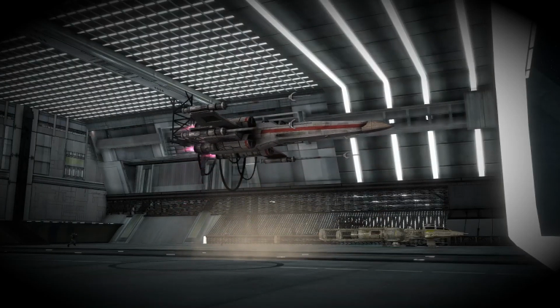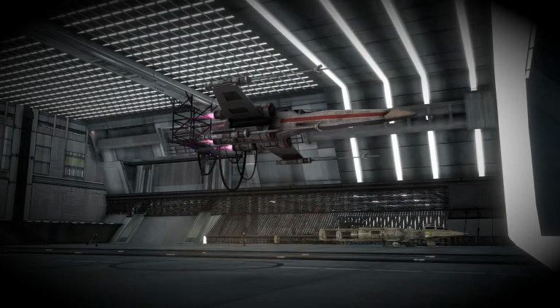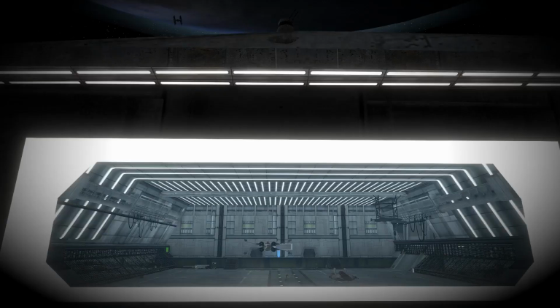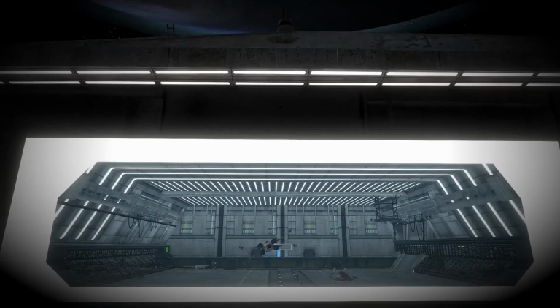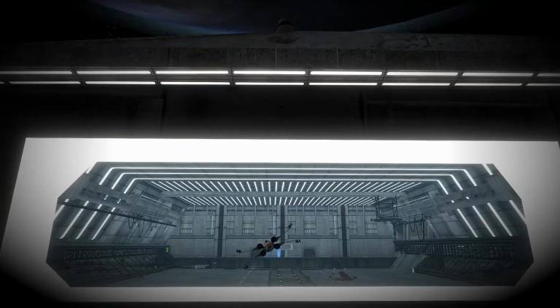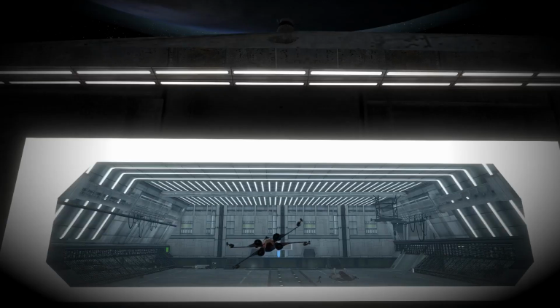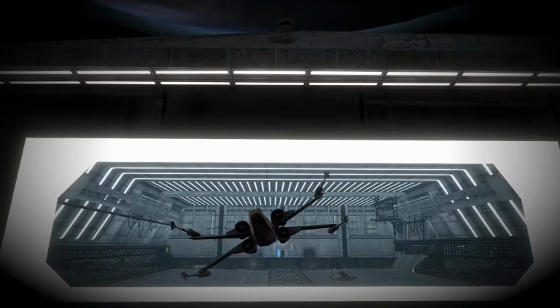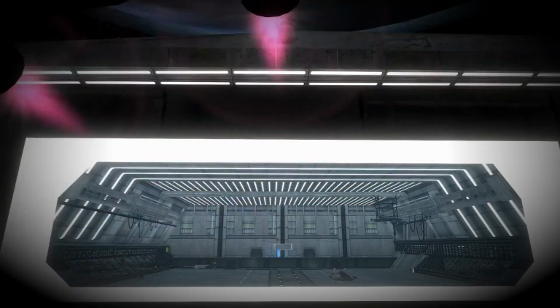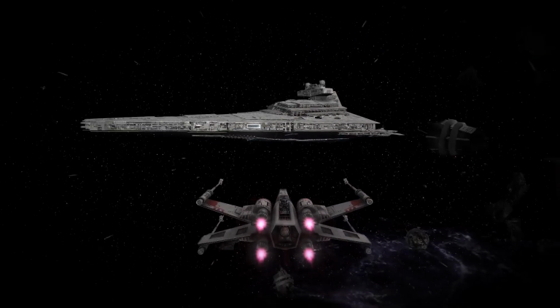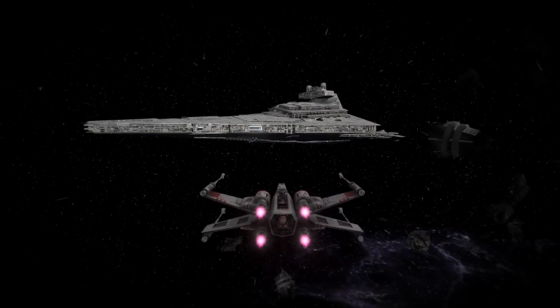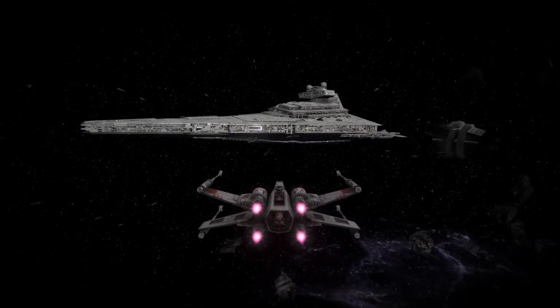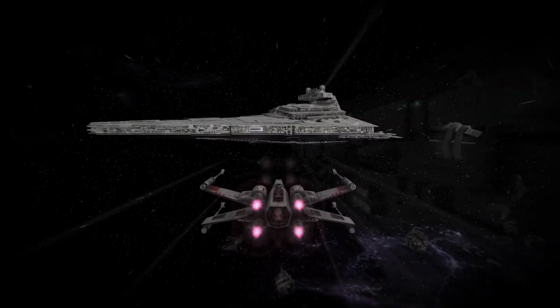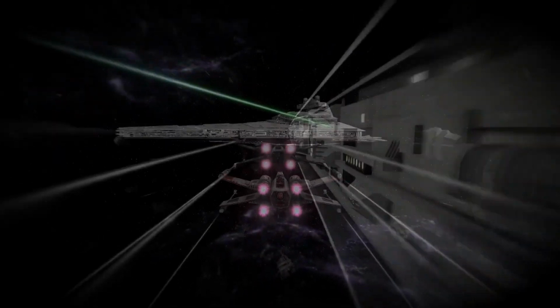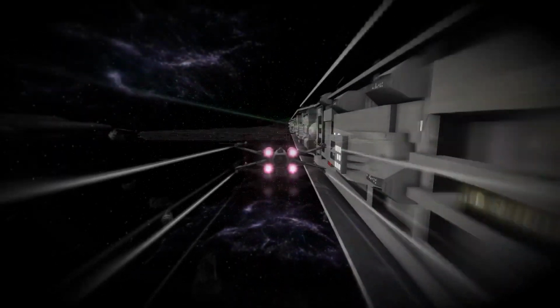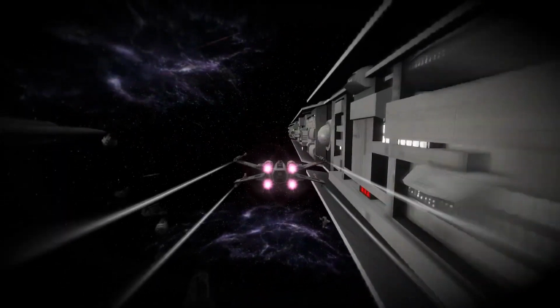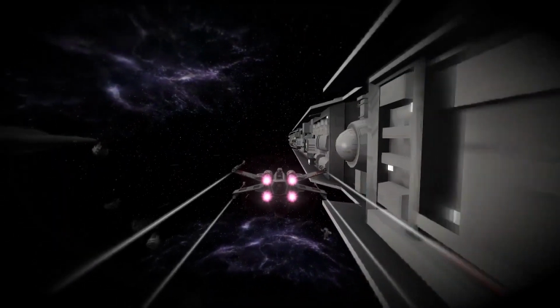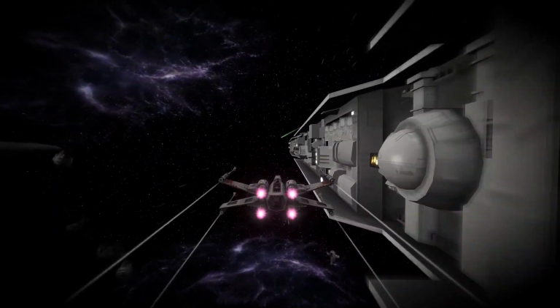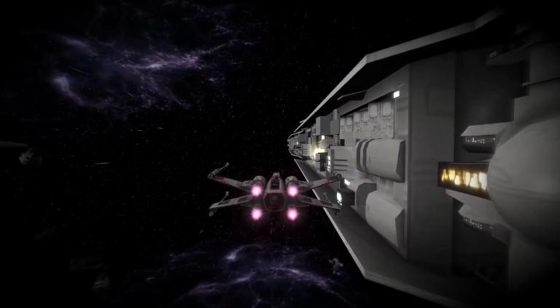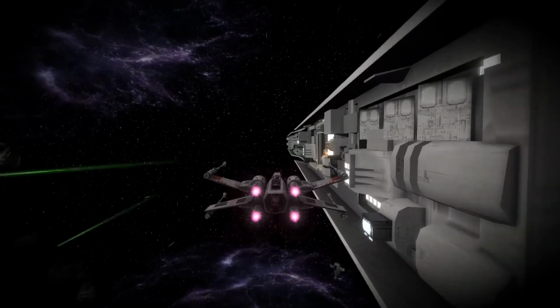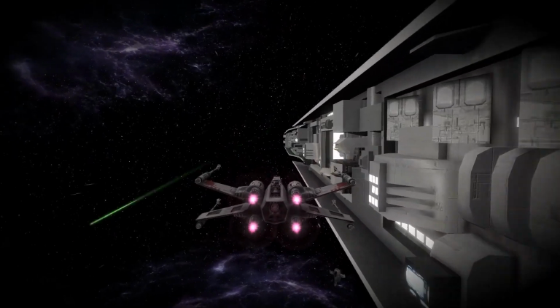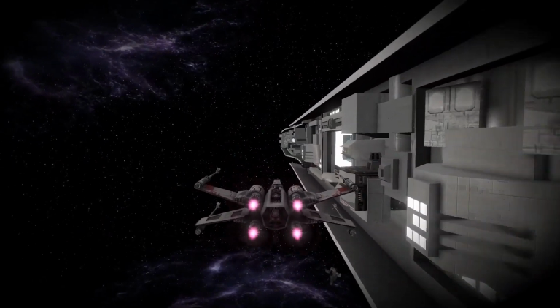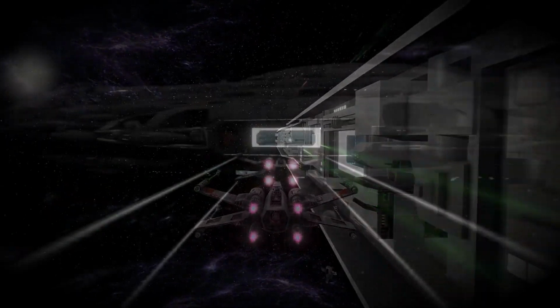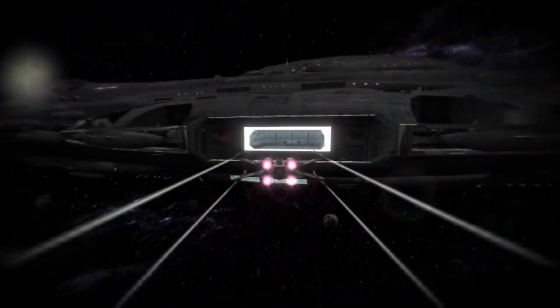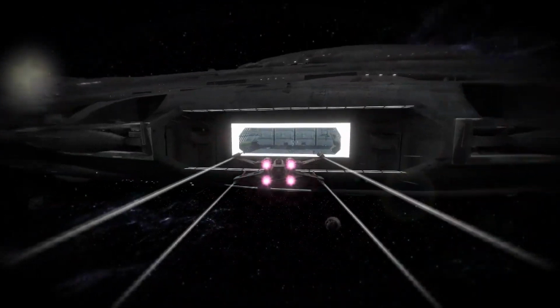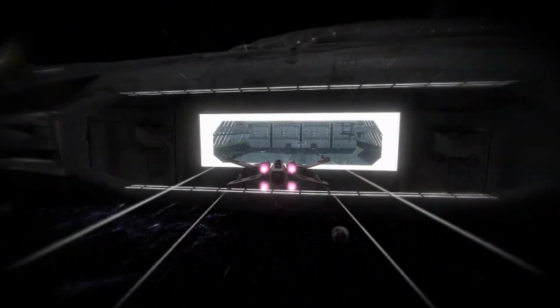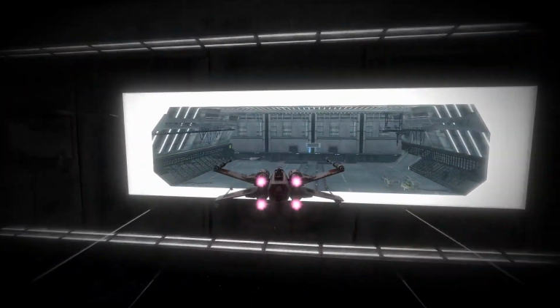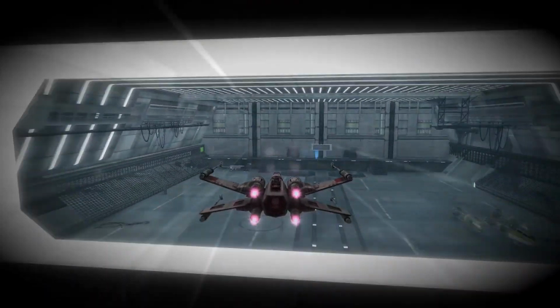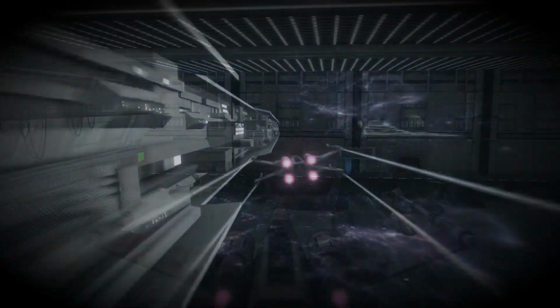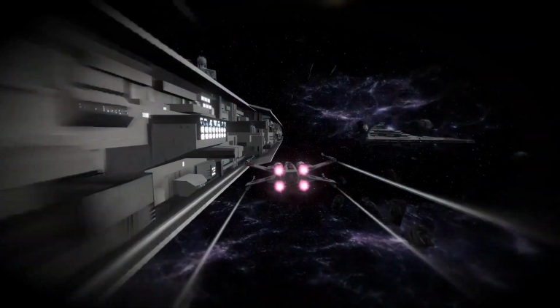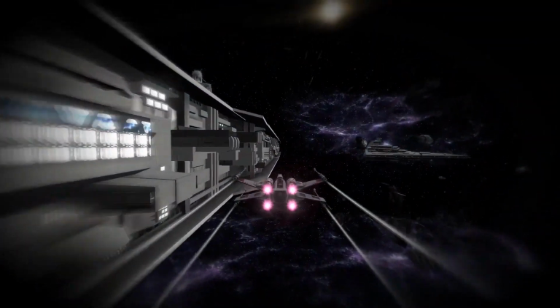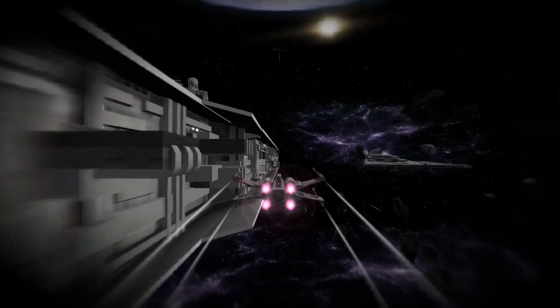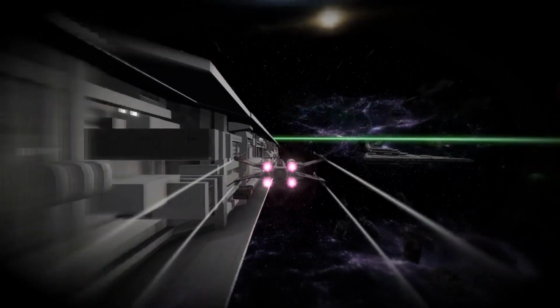Your cruiser is under attack. Jump into any starfighter and launch from the hangar. Use the throttle to accelerate through space, or to slow down as you approach a hangar. Time is of the essence, so all ships are equipped with a boost for a burst of speed.